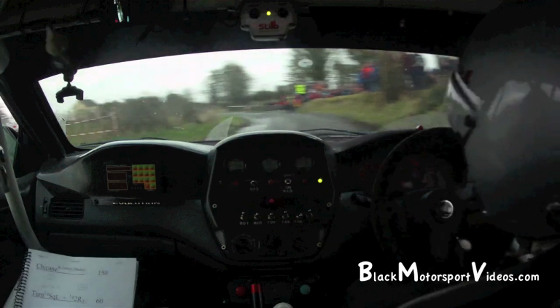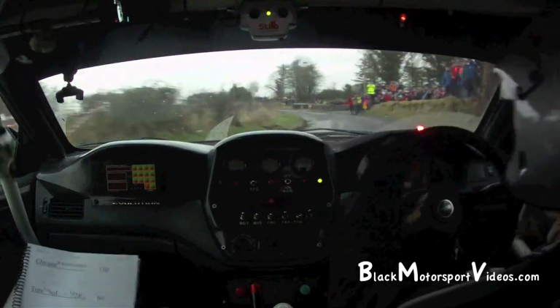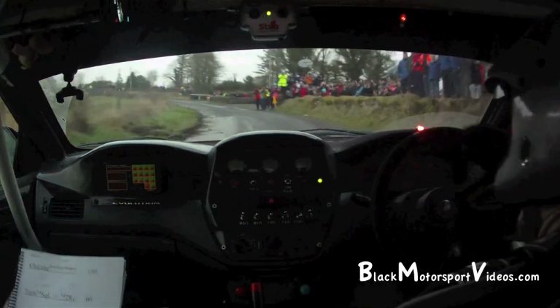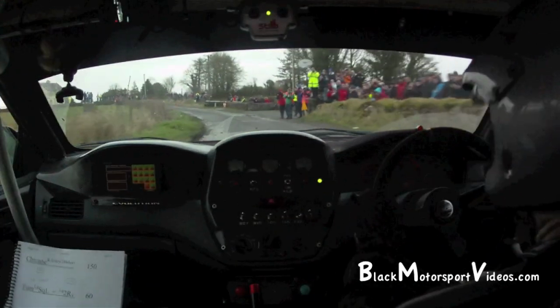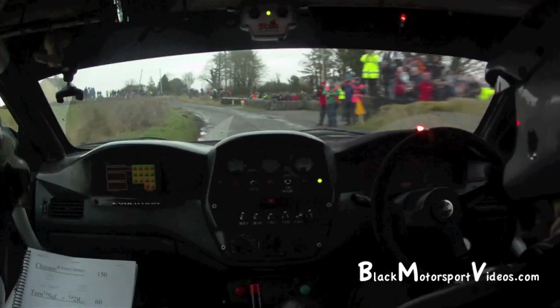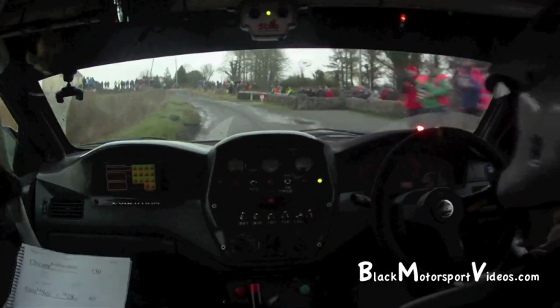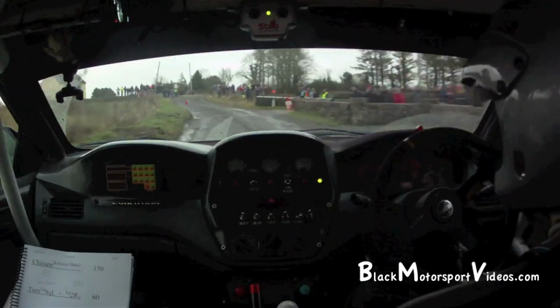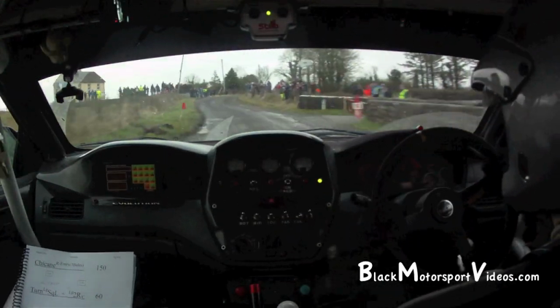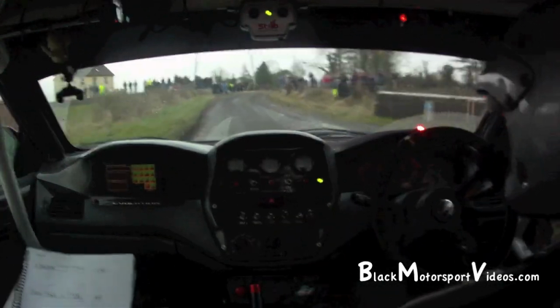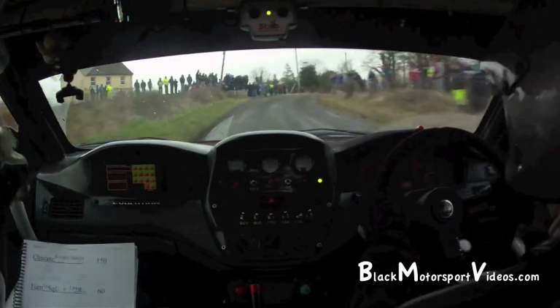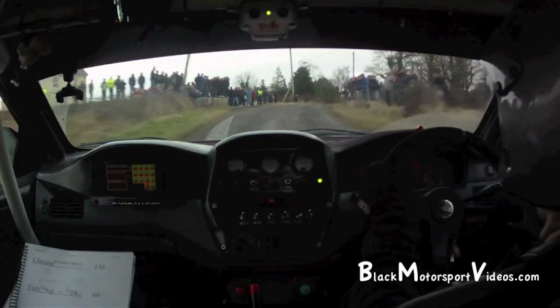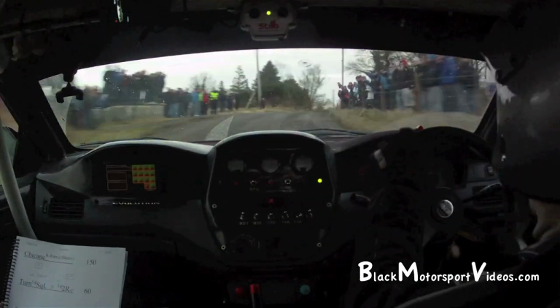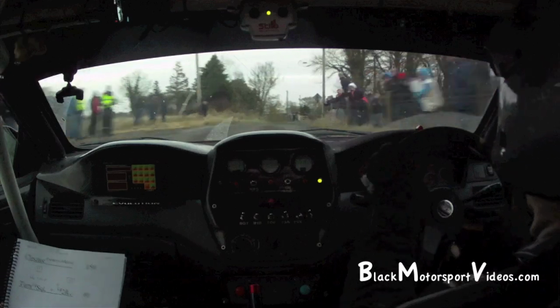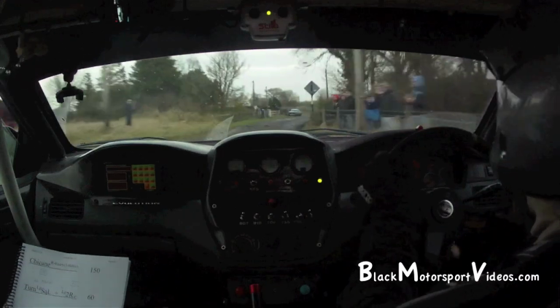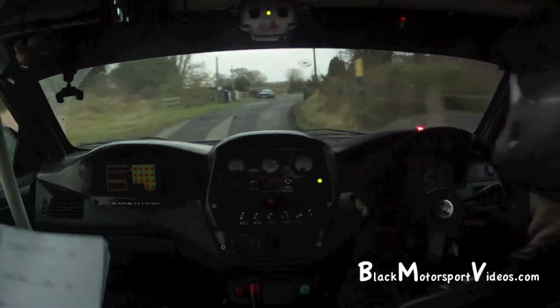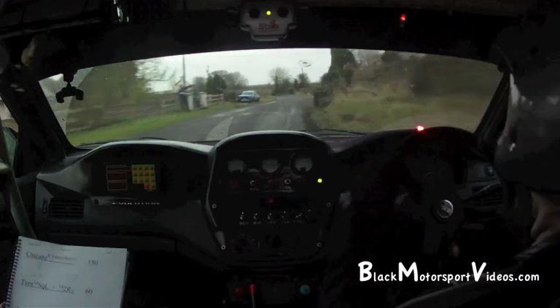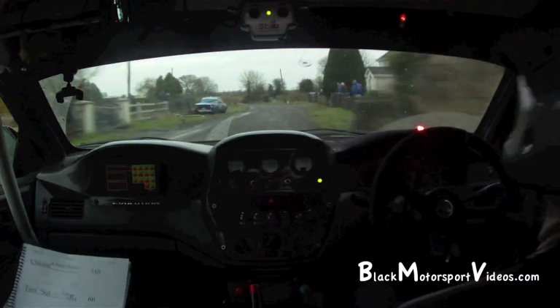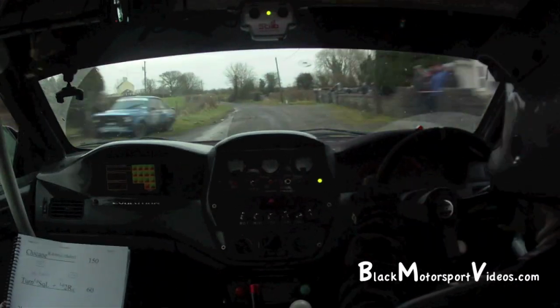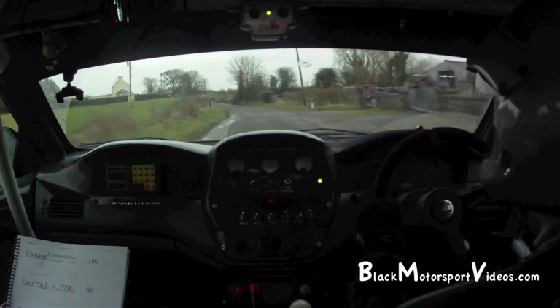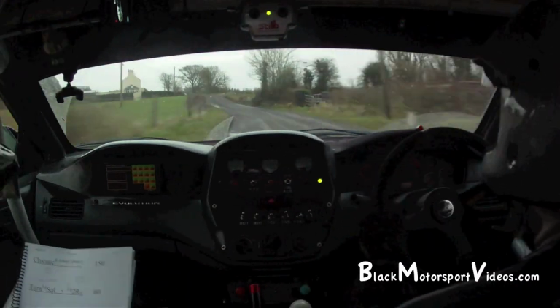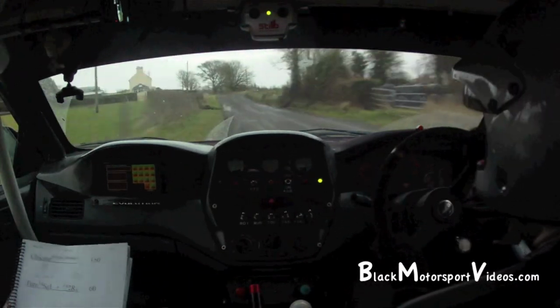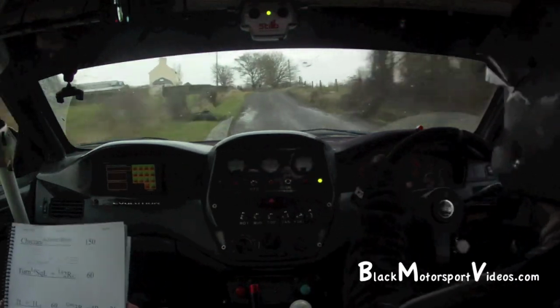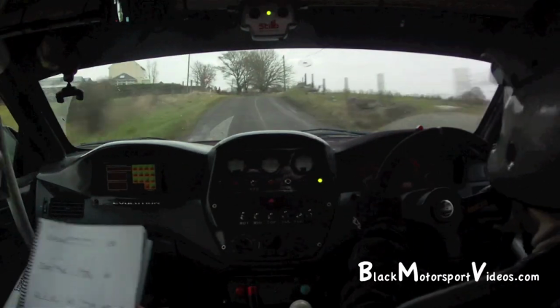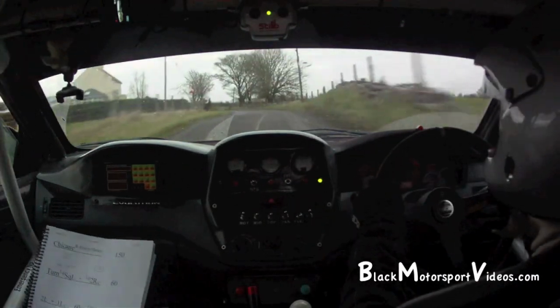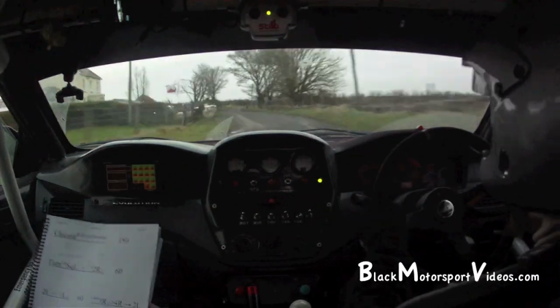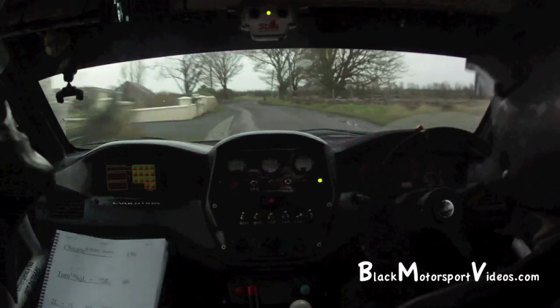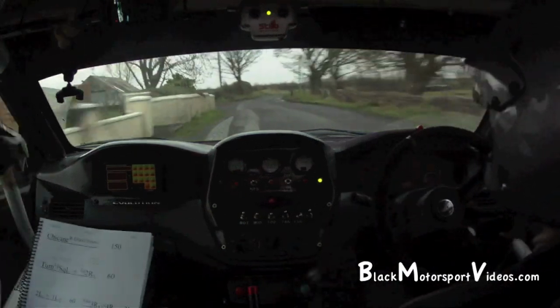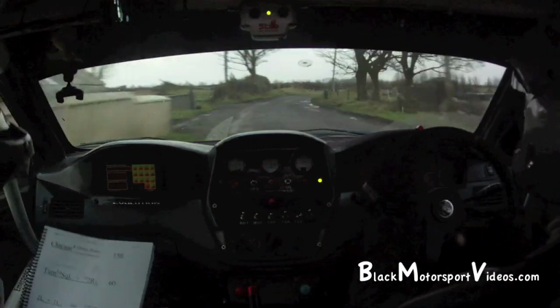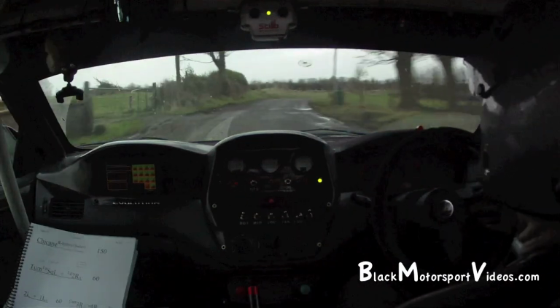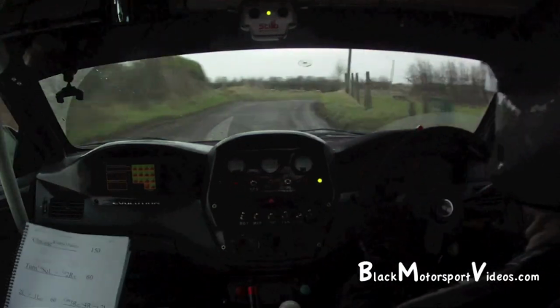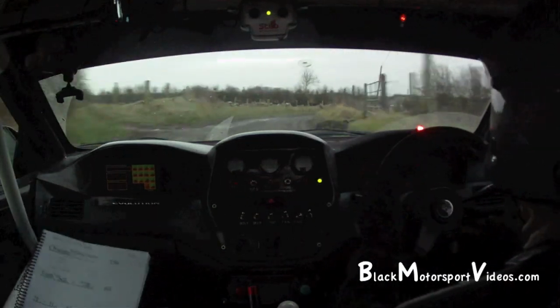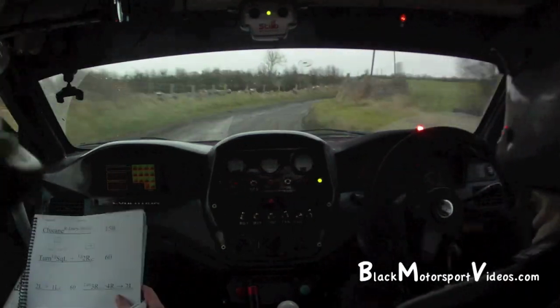It's crest, 60. 60 and 2 left, 2 right over crest, 60 and 2 left. And 1 left over crest. 1 left, 60. Care 3 right over crest, tightens to a 4 right, into a 2 left.